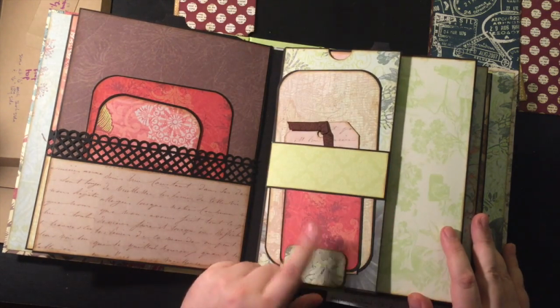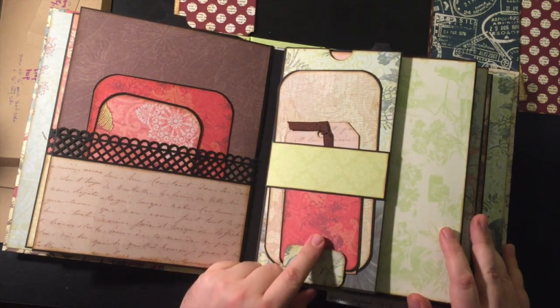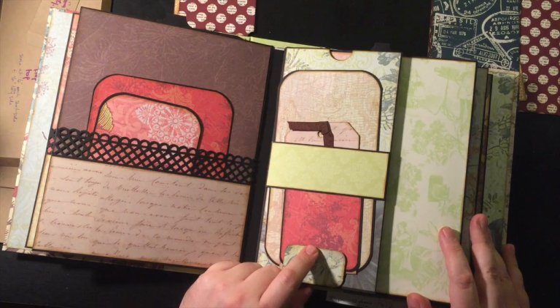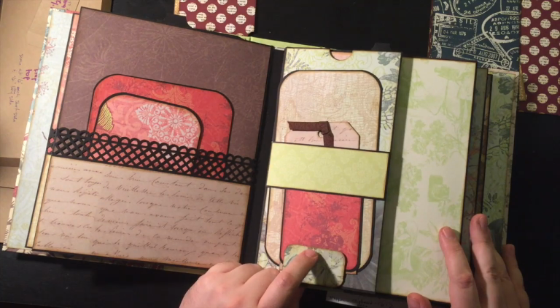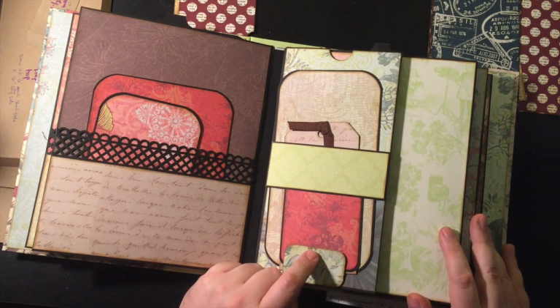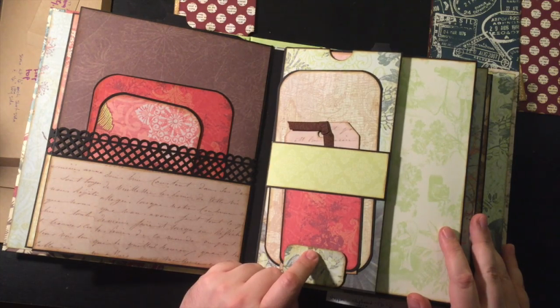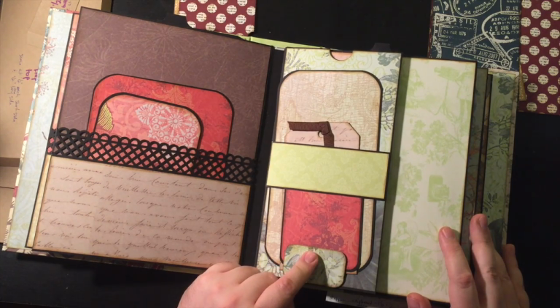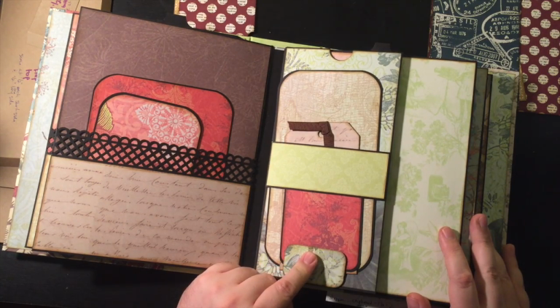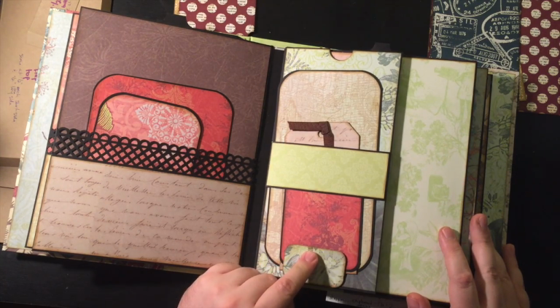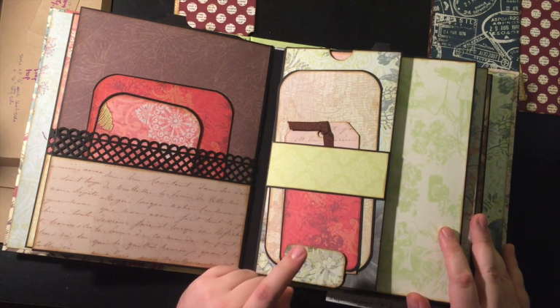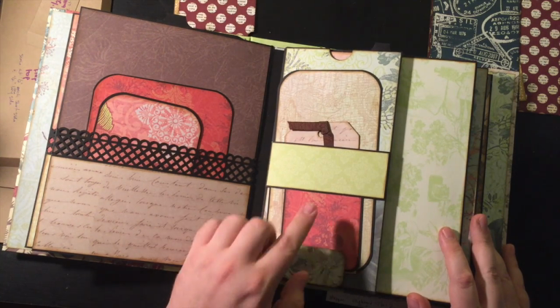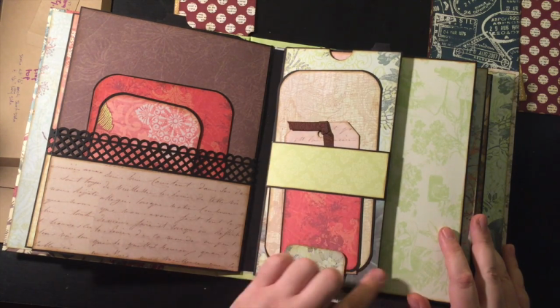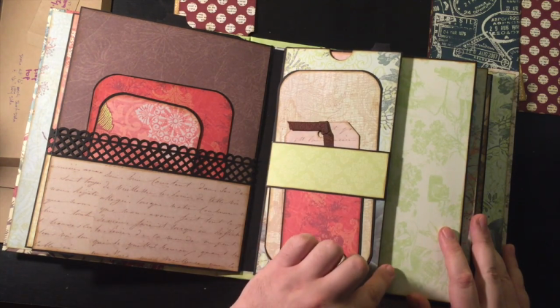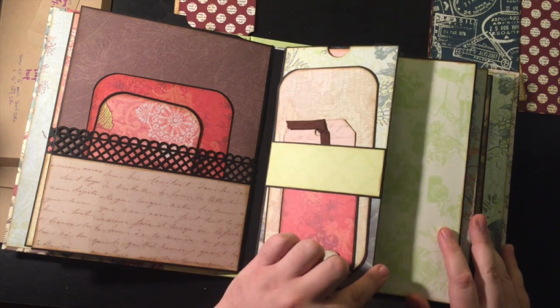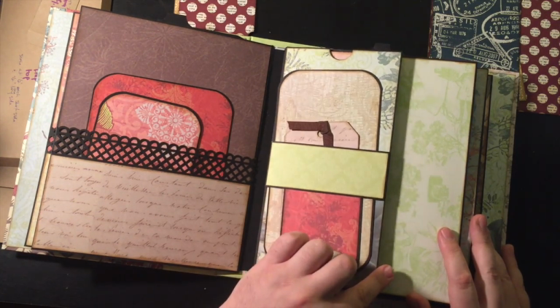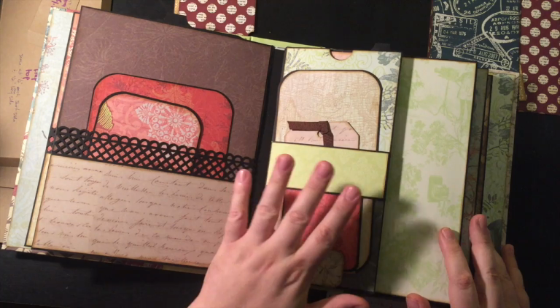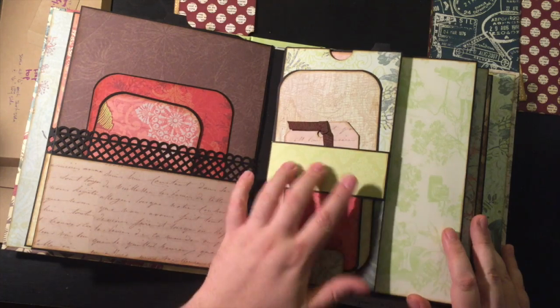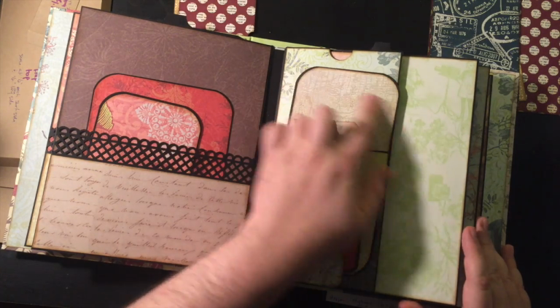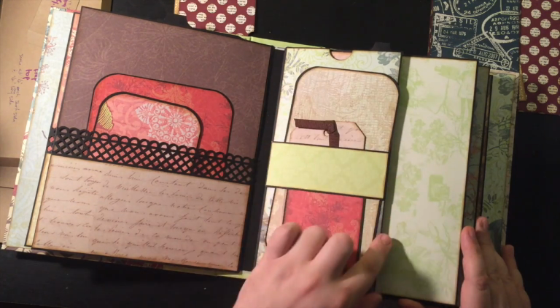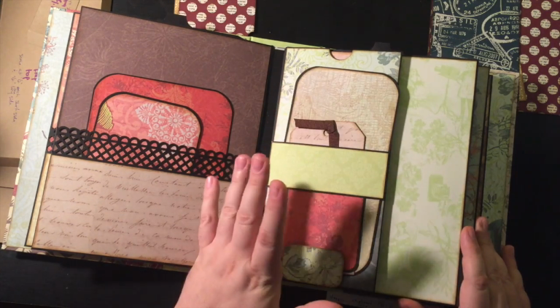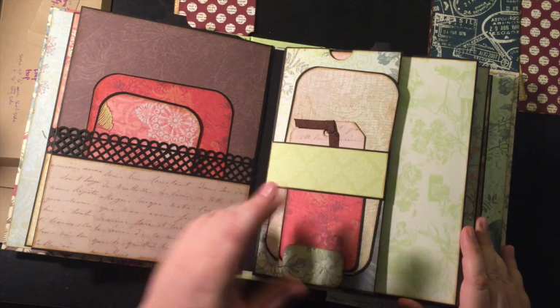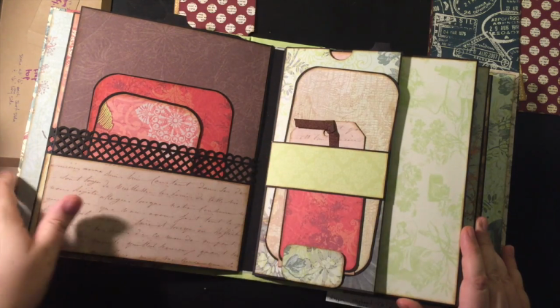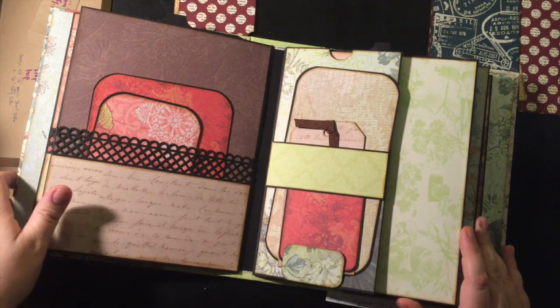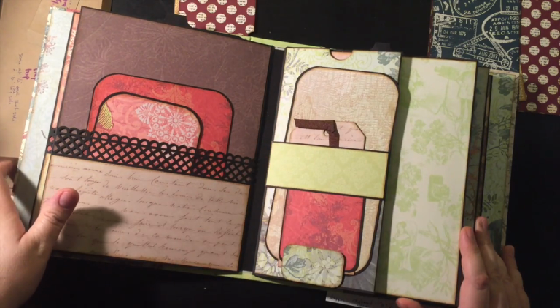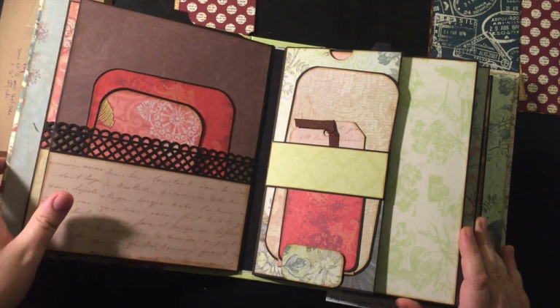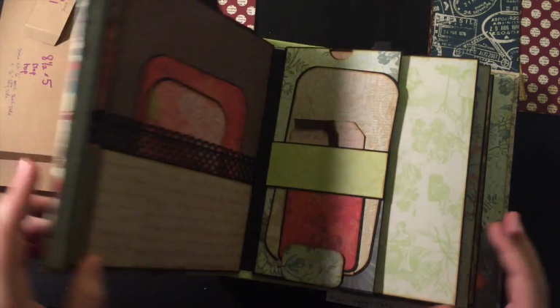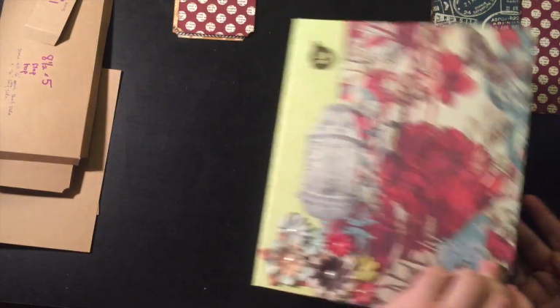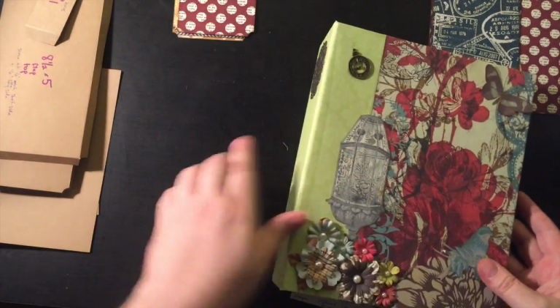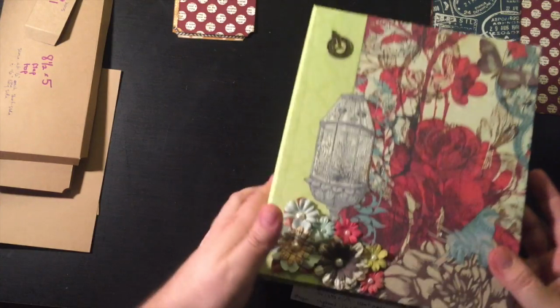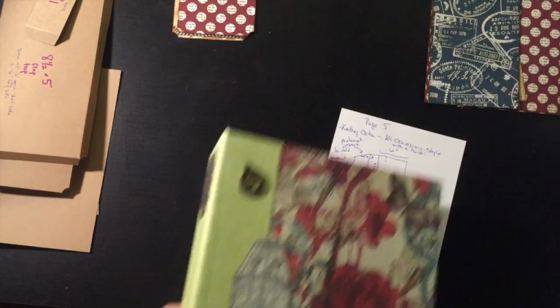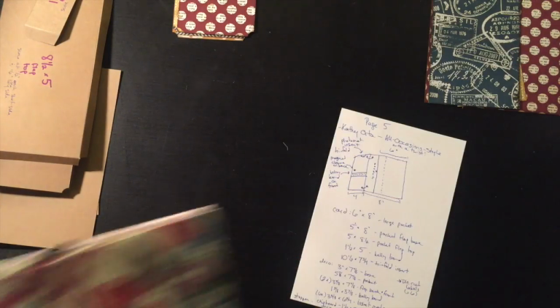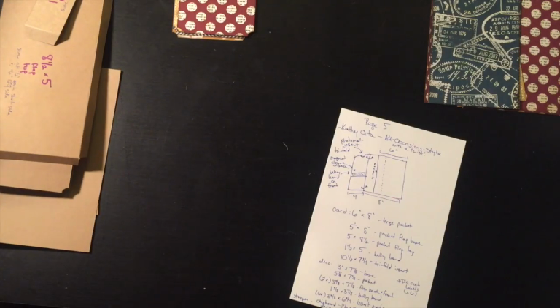This is from my last mini-album that I shared. It's a little bit different size — this is 8x10. We're going to be doing this on an 8x8, but the principle is the same. I just wanted to show you the example.